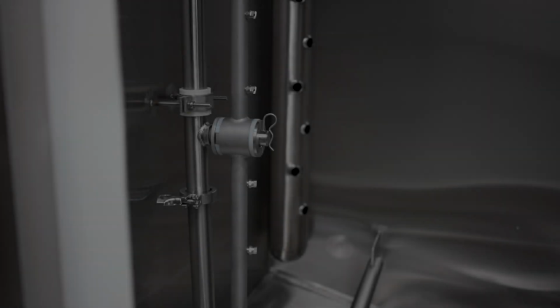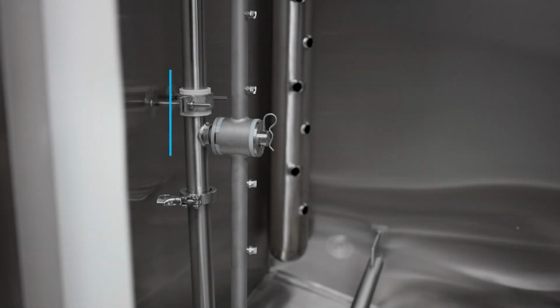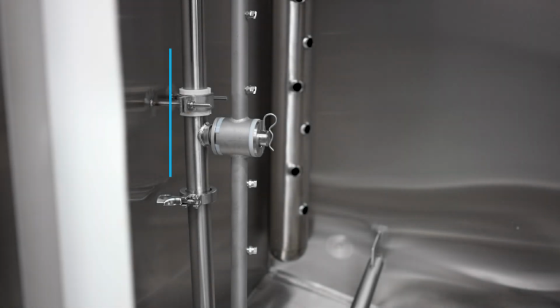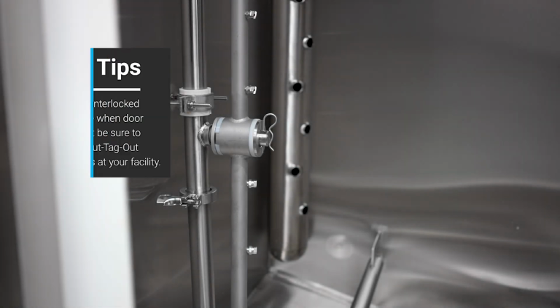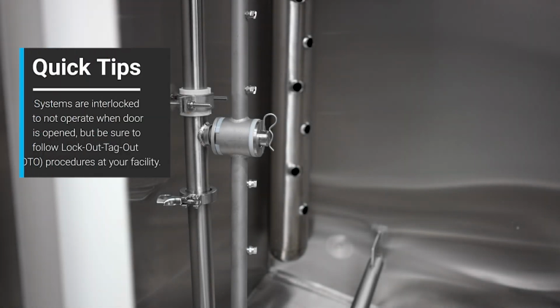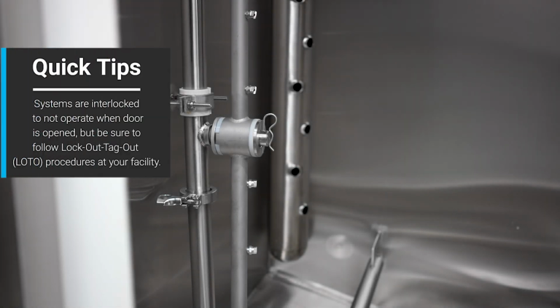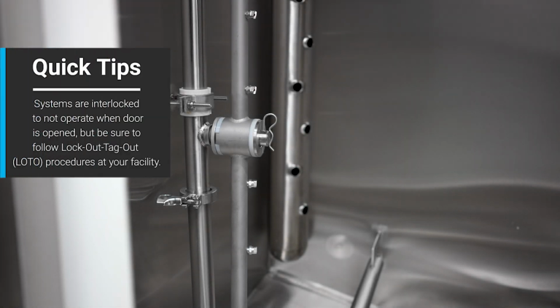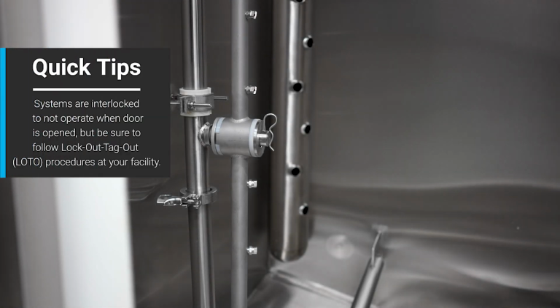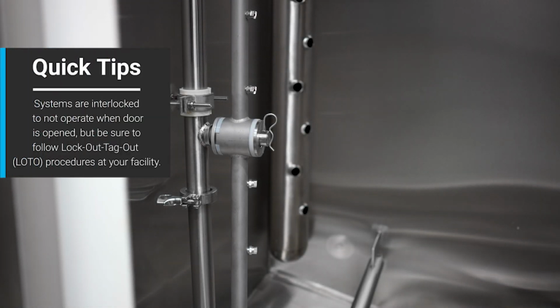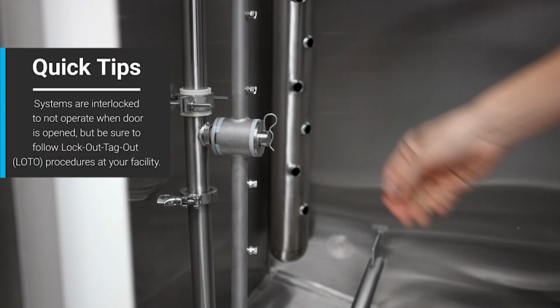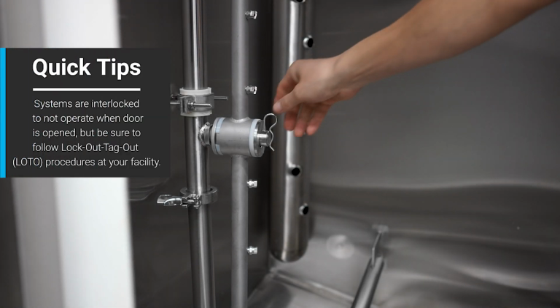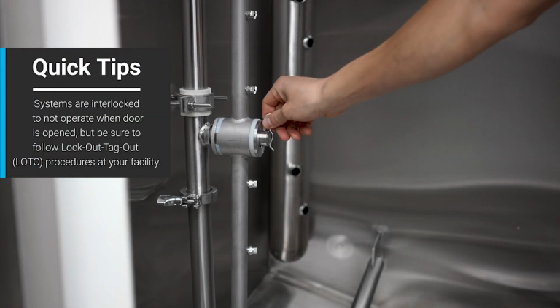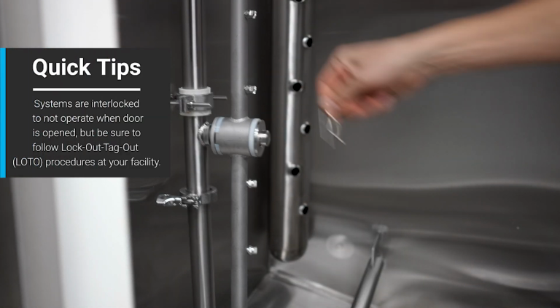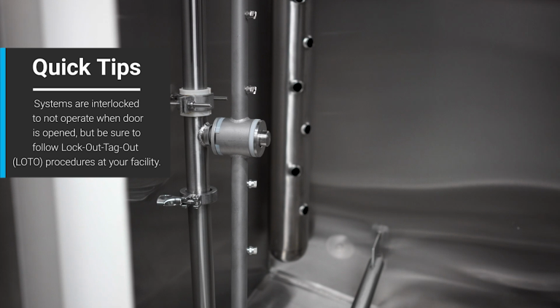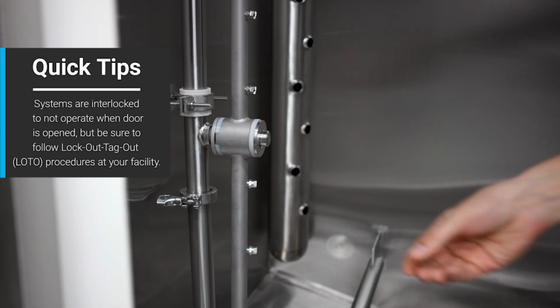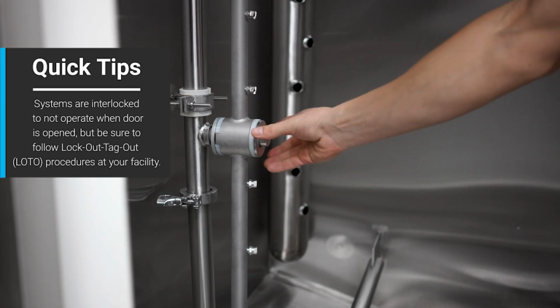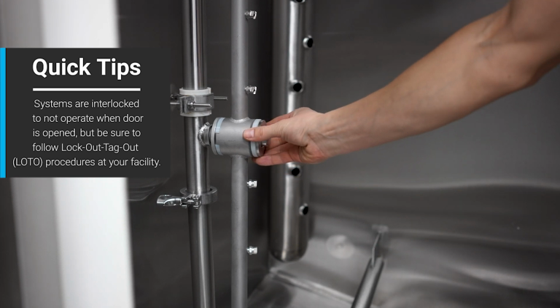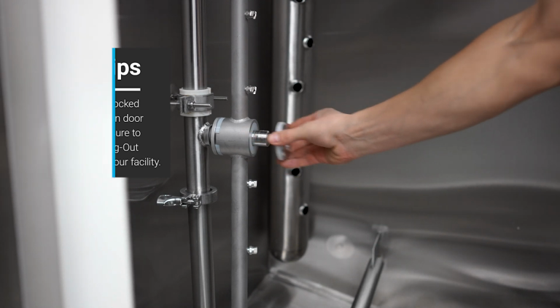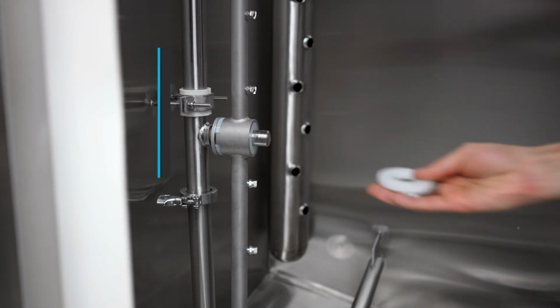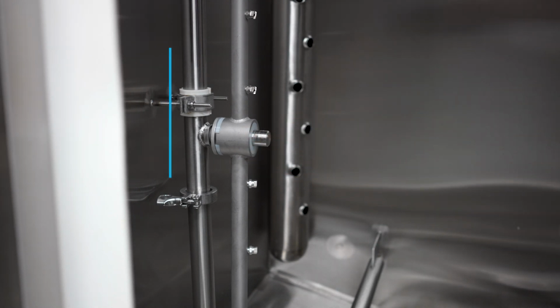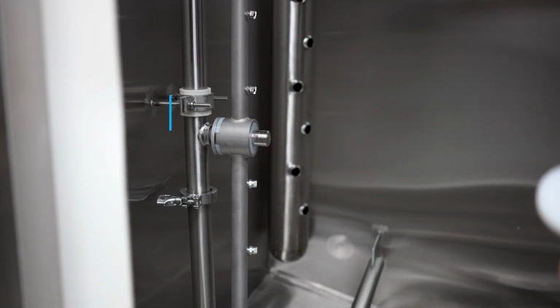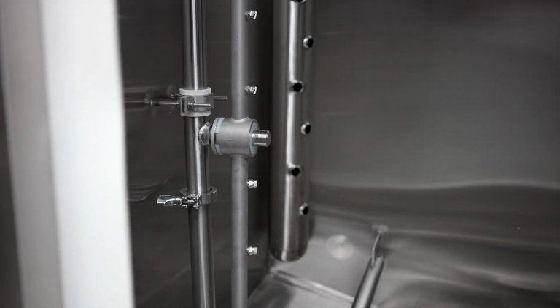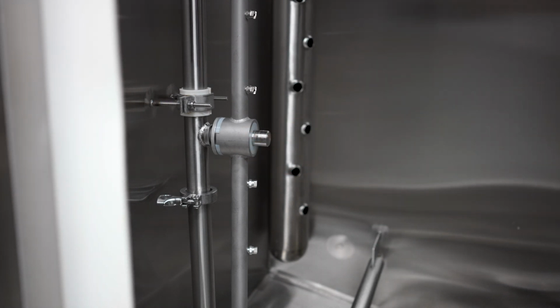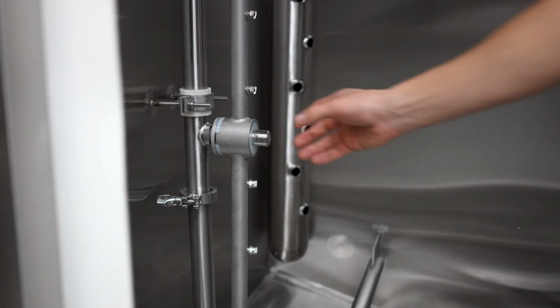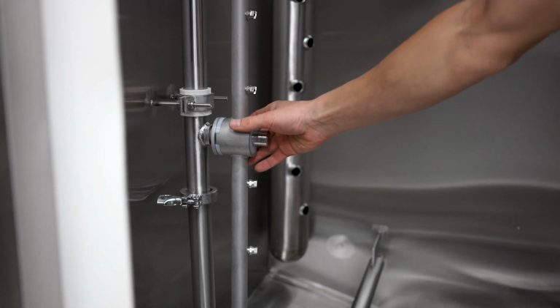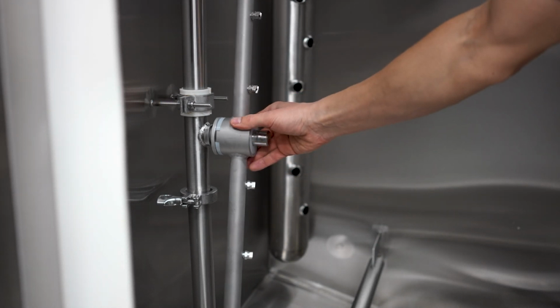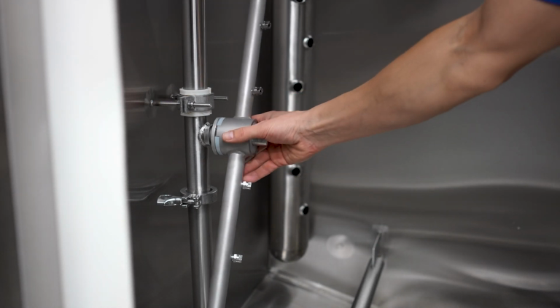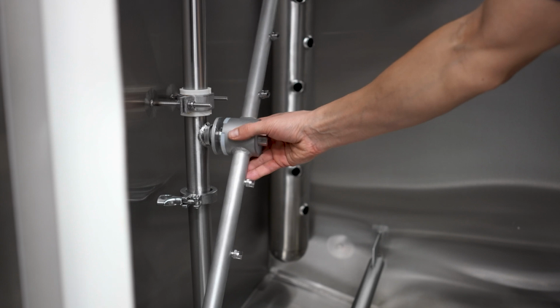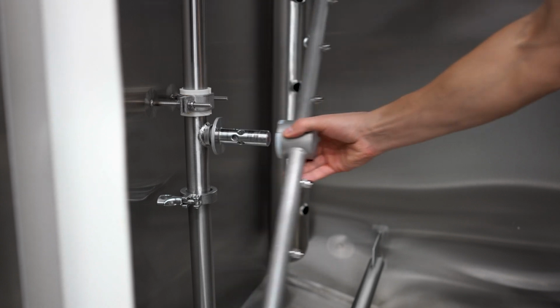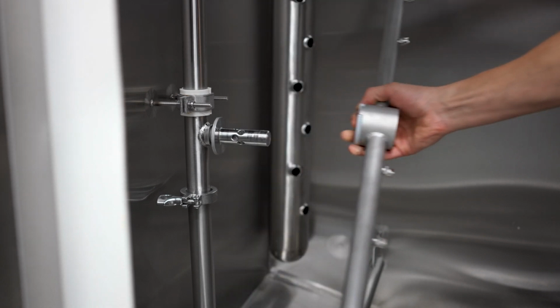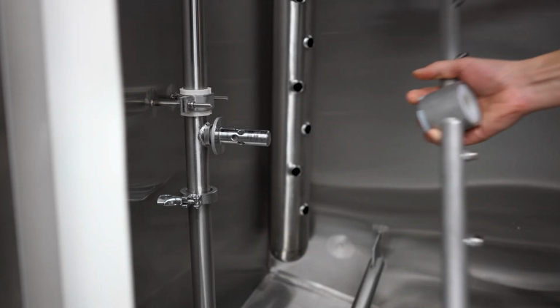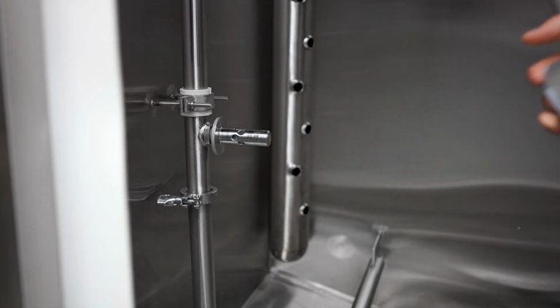To remove the rotary spray manifold, you simply go inside of the sanding cap, pull the hairpin clip, remove the two washers — one UHMW, one metal — and then remove the rotary spray manifold.